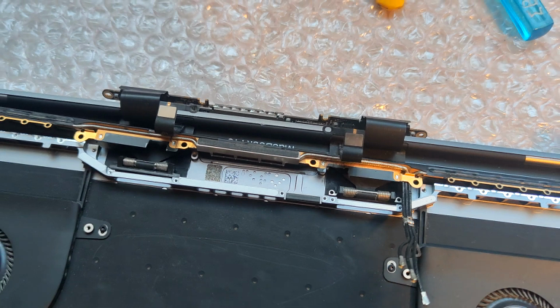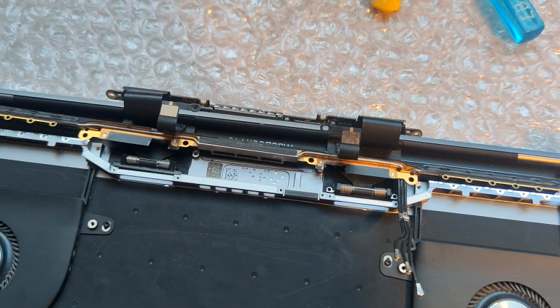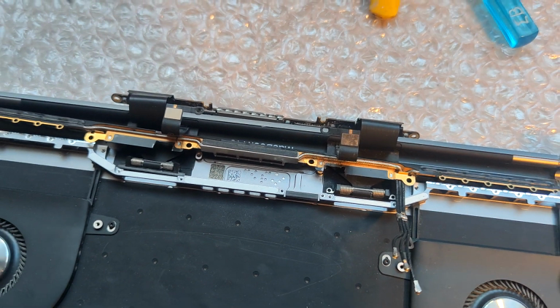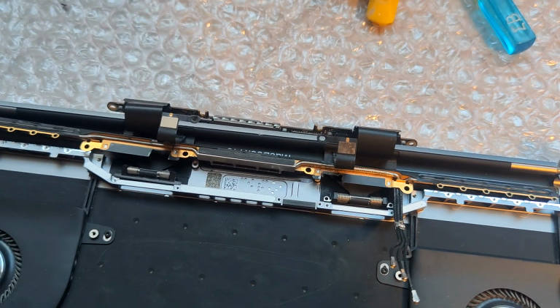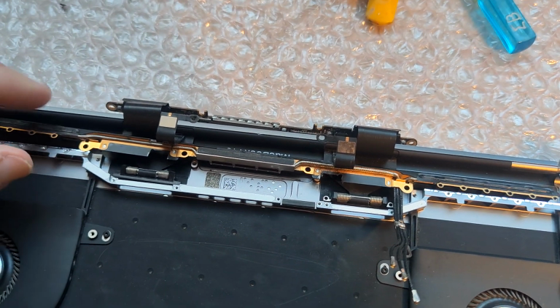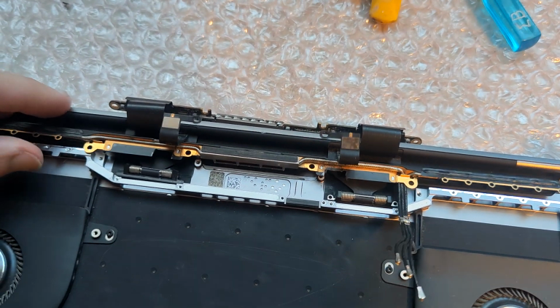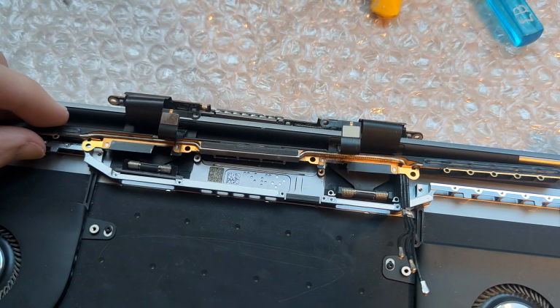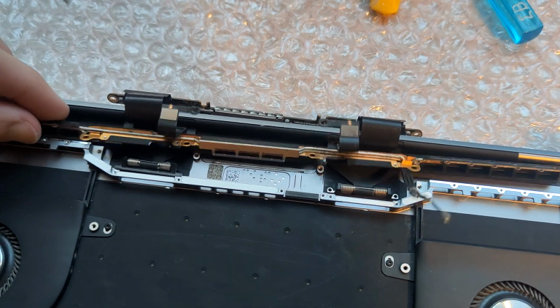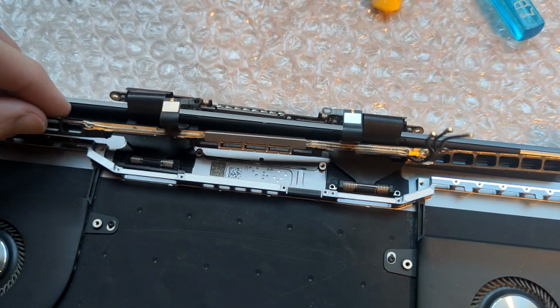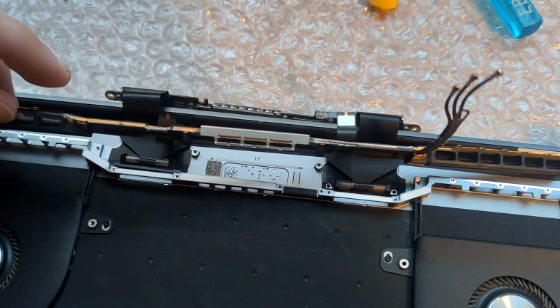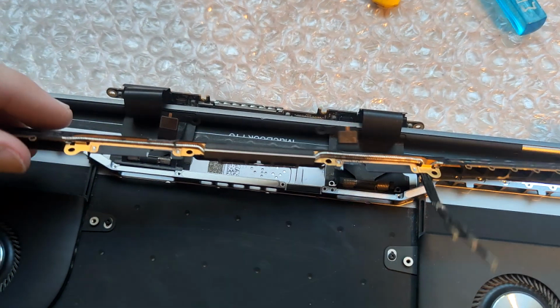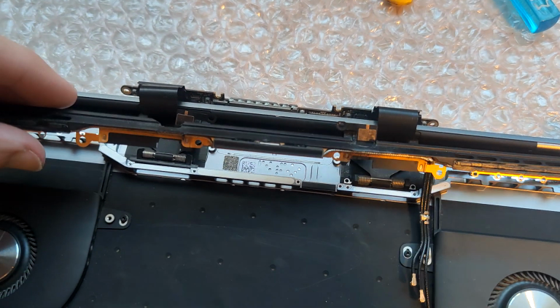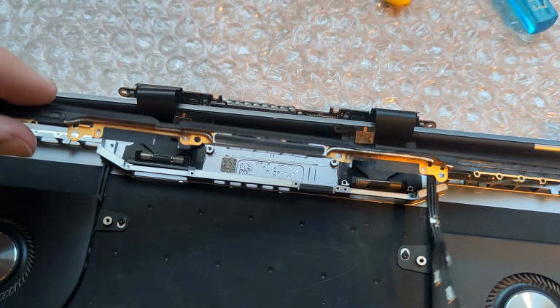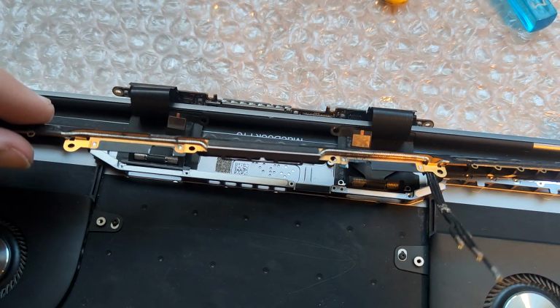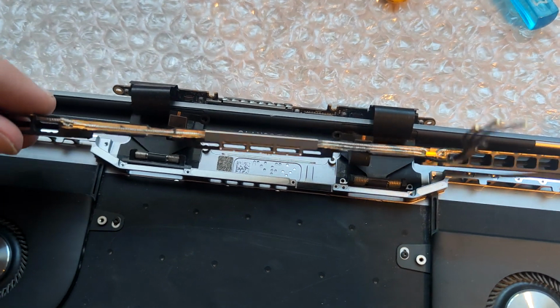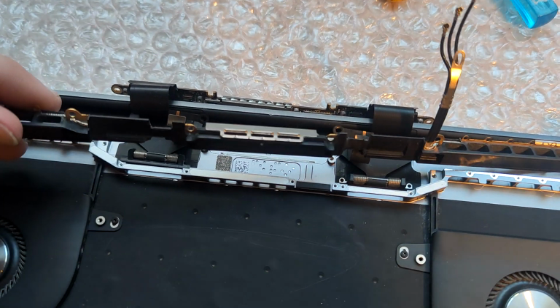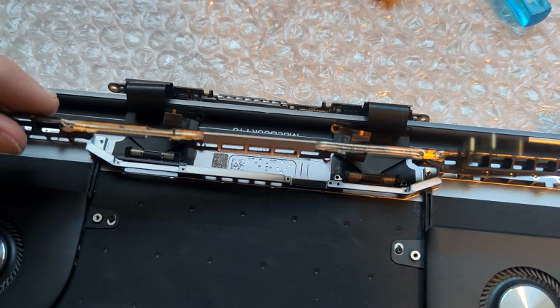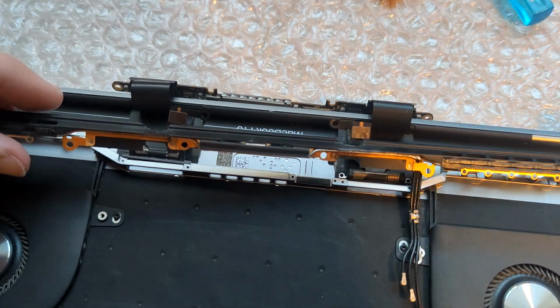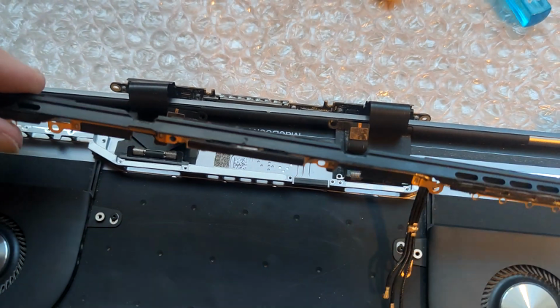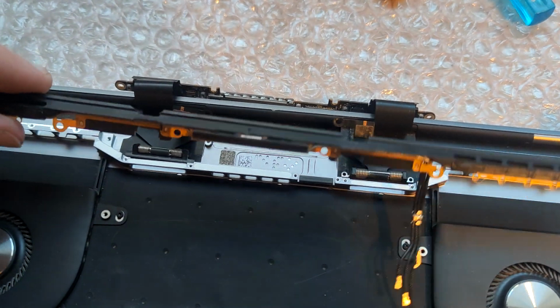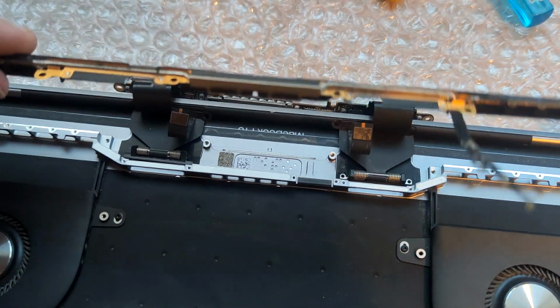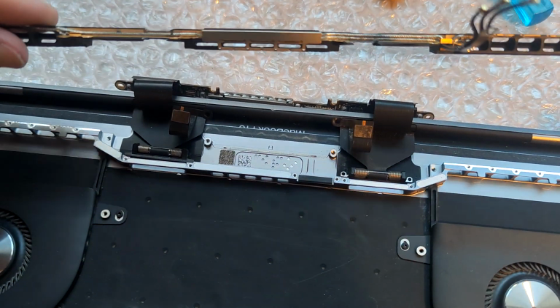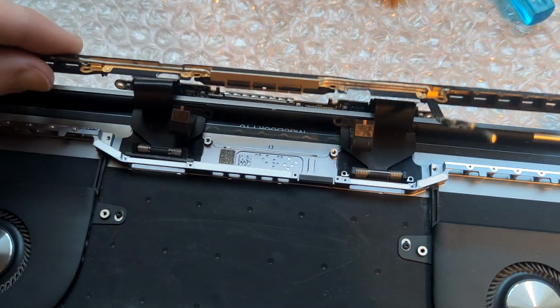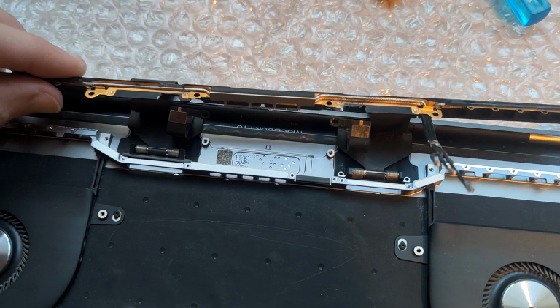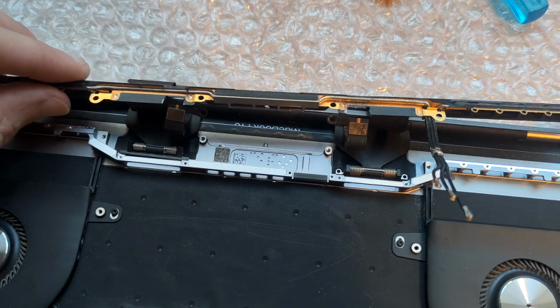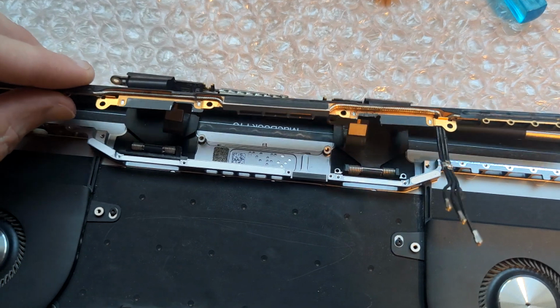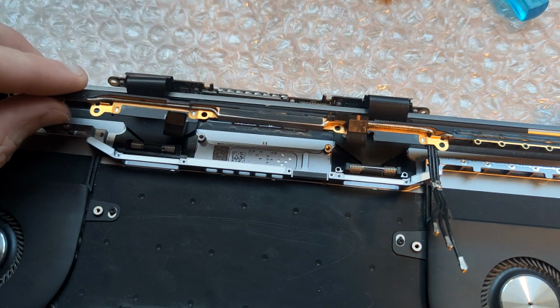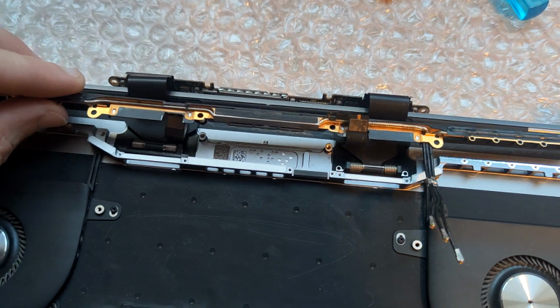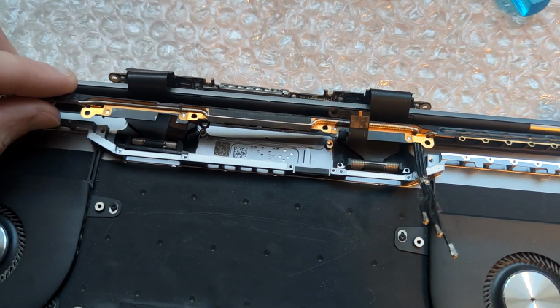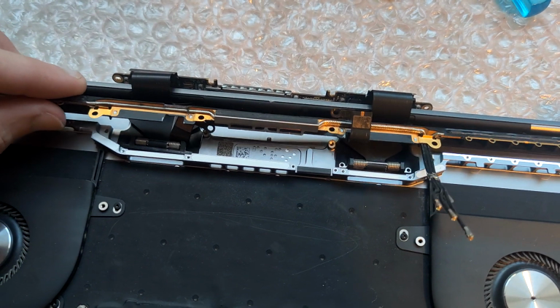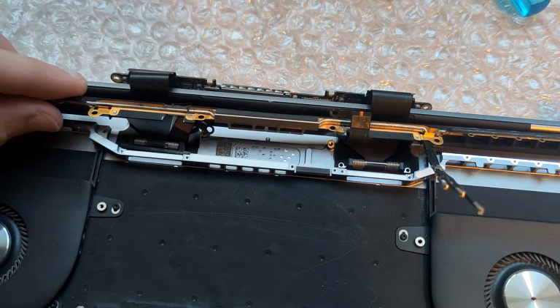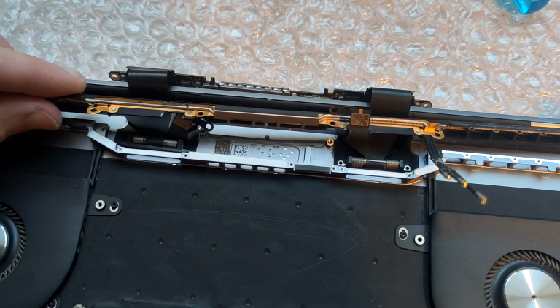Hello everyone, super short video here. I am testing, trying out some modifications on a MacBook Pro 13 inch 2017 to prevent the flex gate from happening.